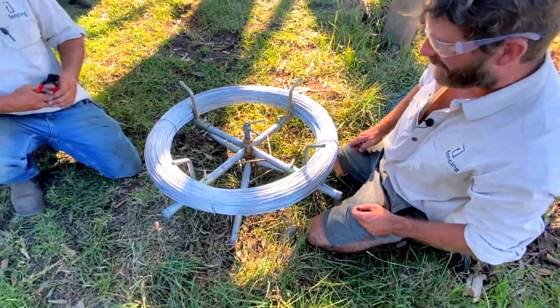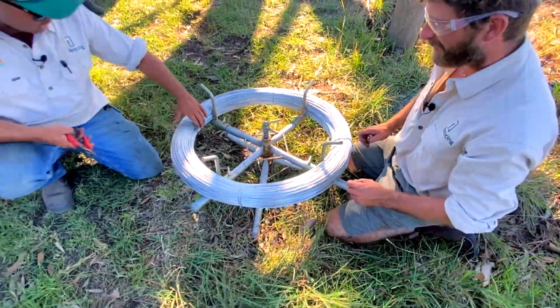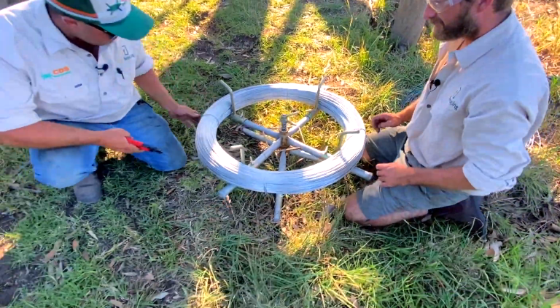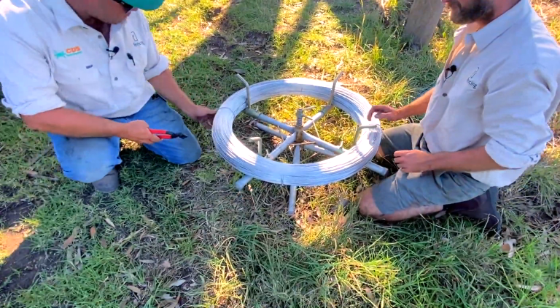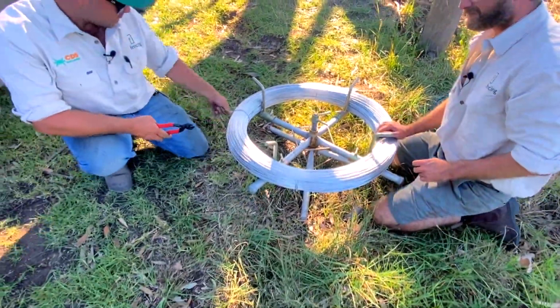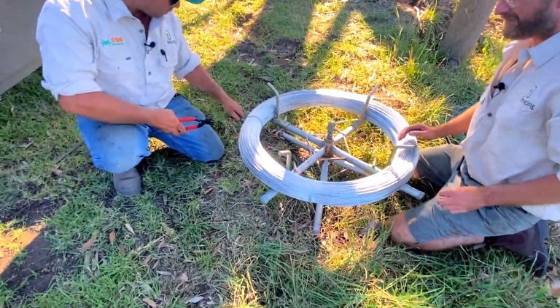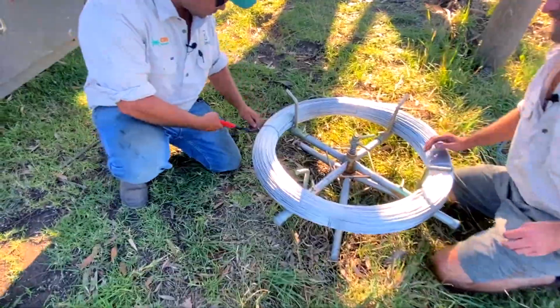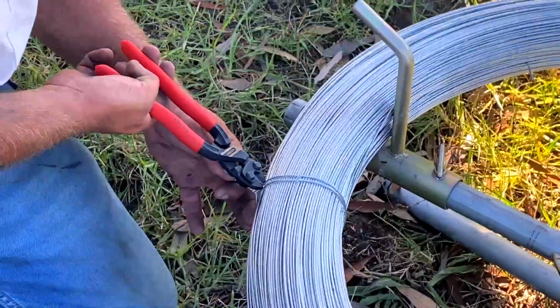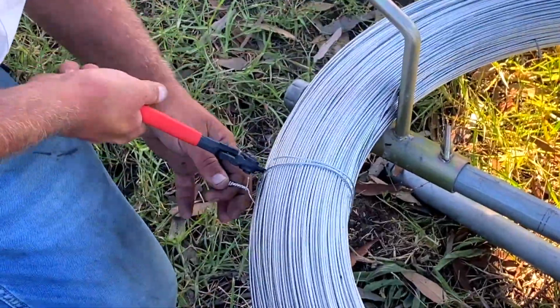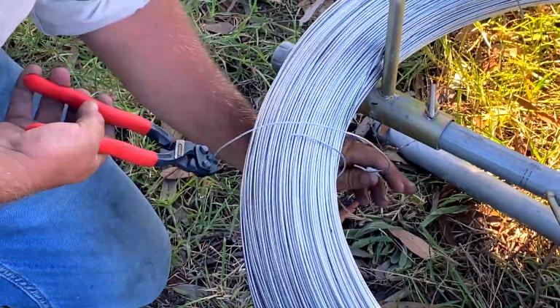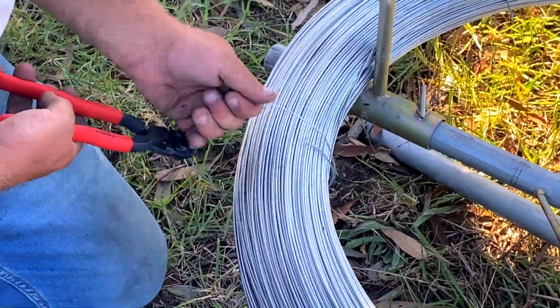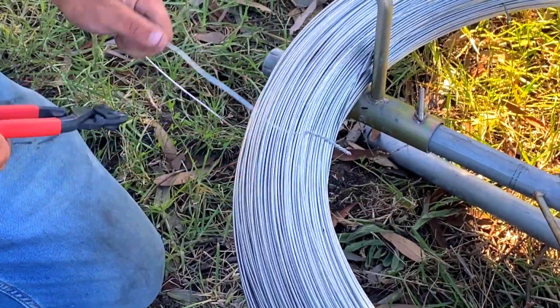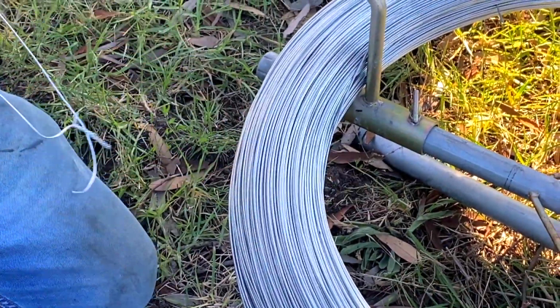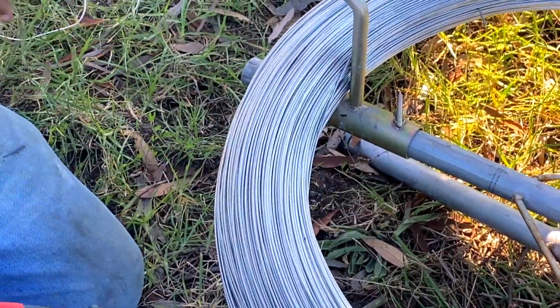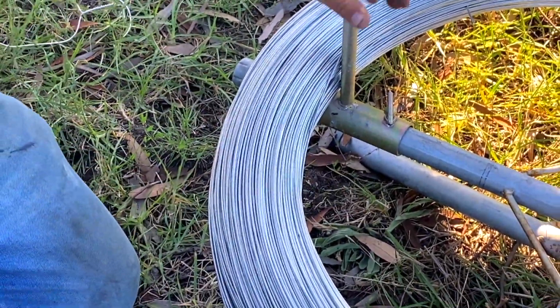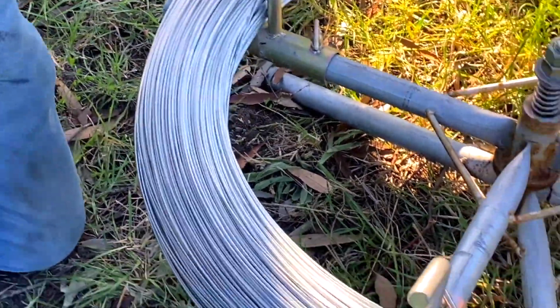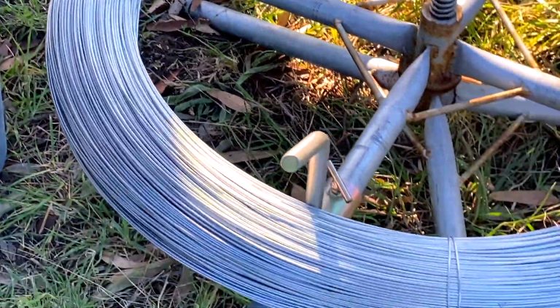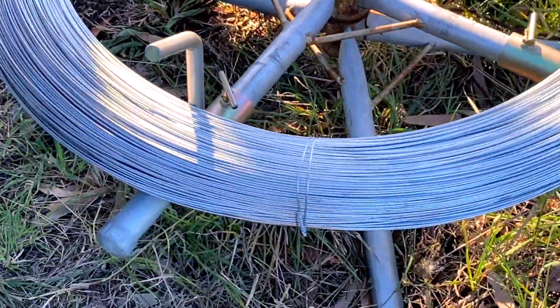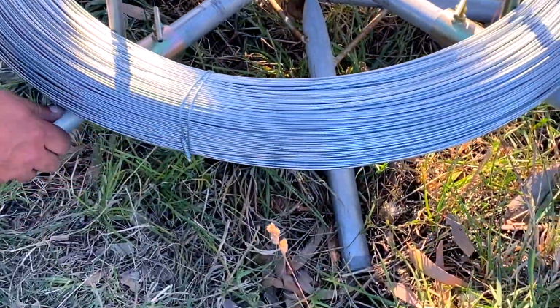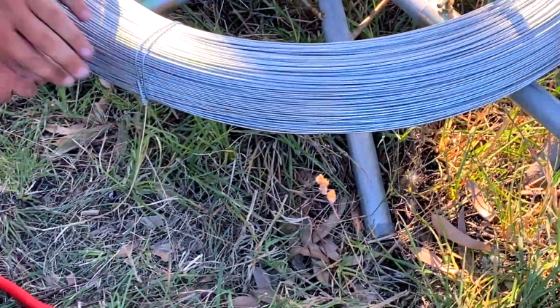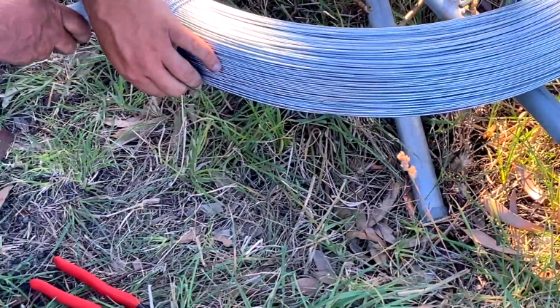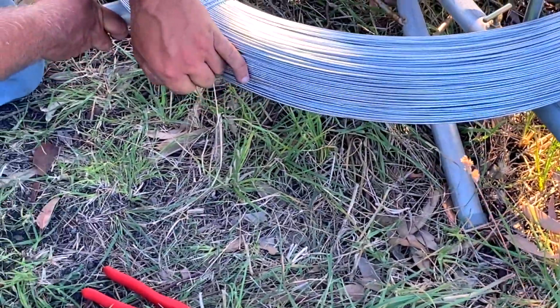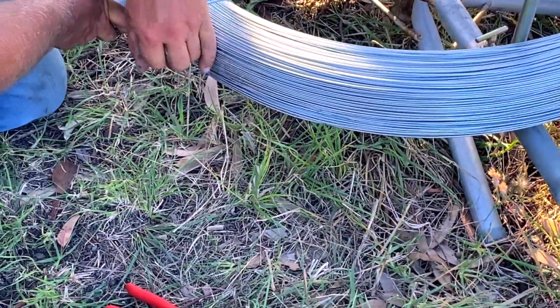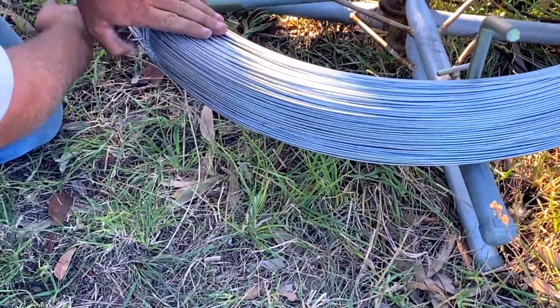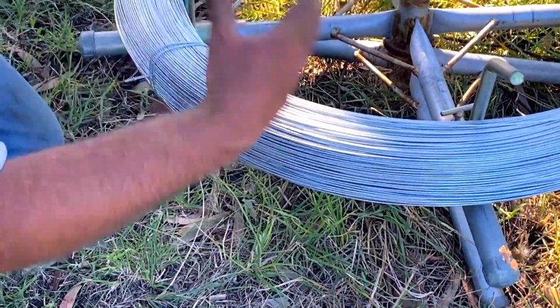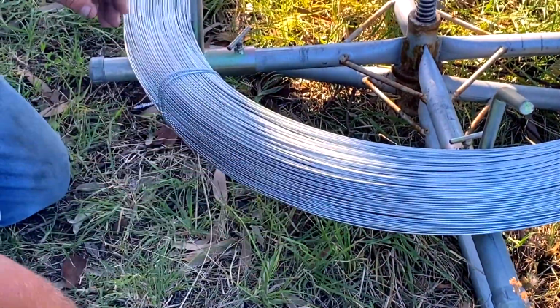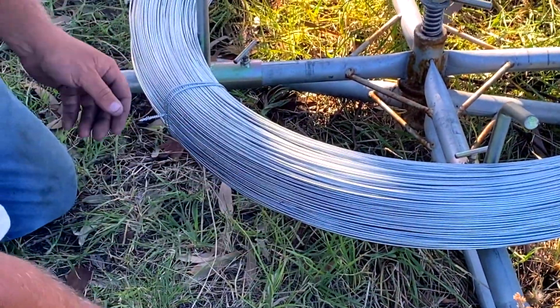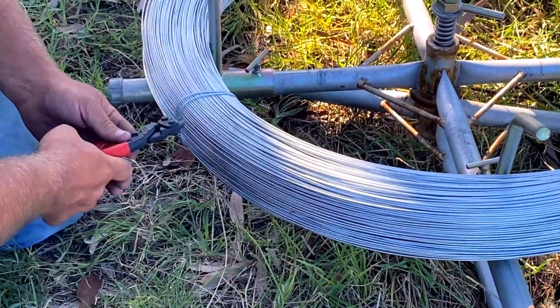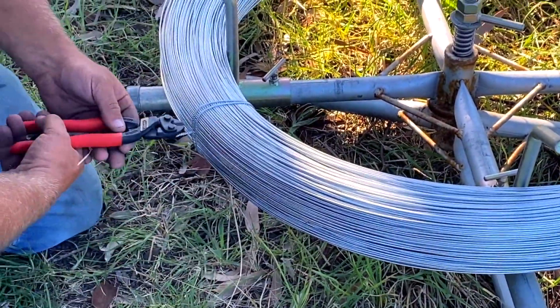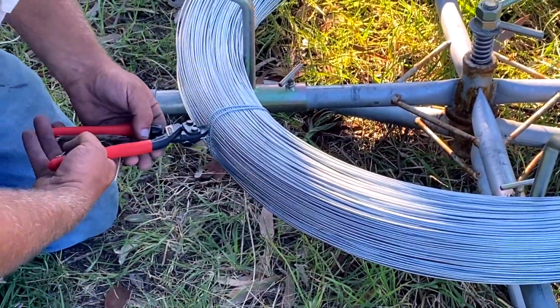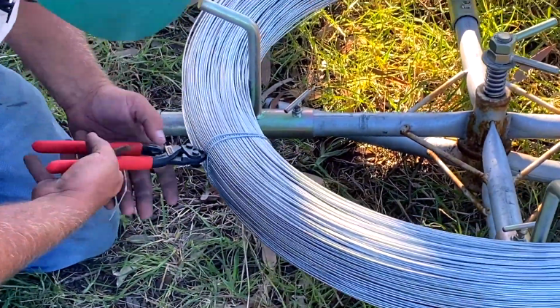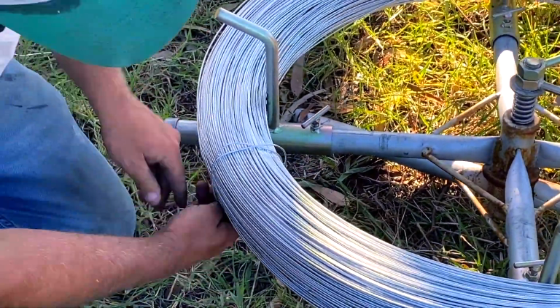Then out come our trusty Nipex. The way you always find the start of a roll is you'll find it at the label. I like to cut that bit last so it doesn't spring open and then you lose the front of your wire.